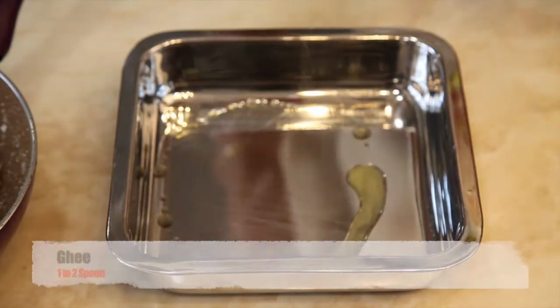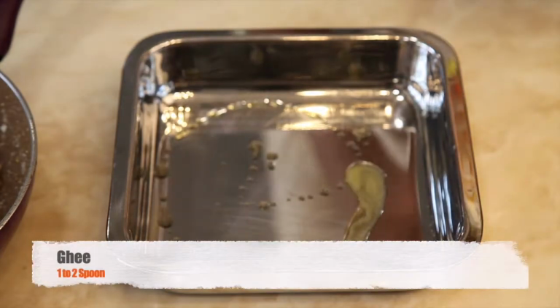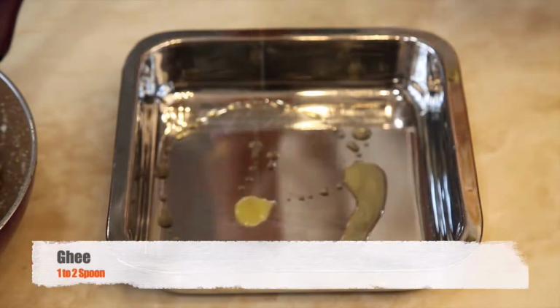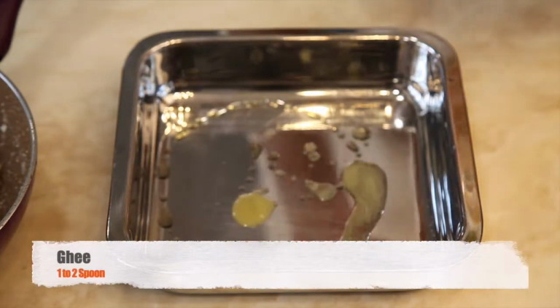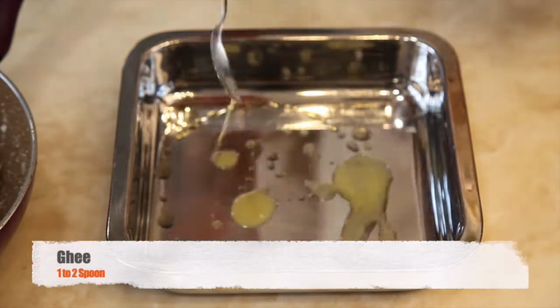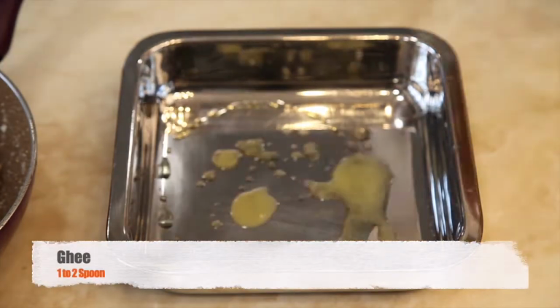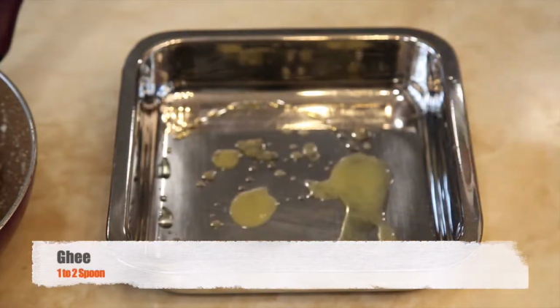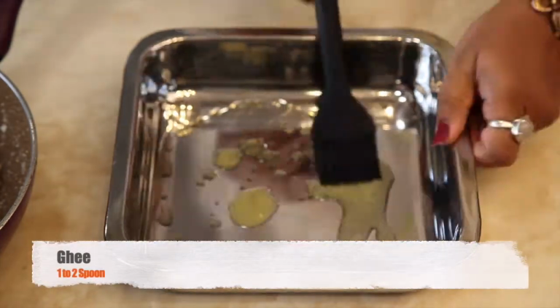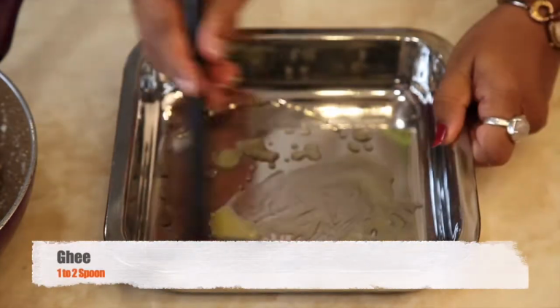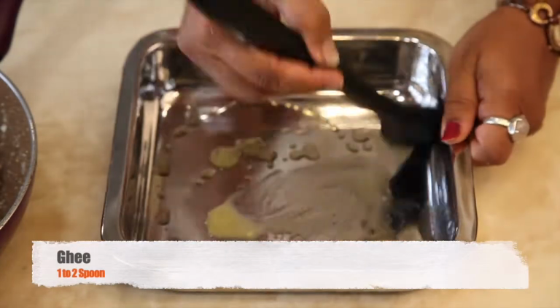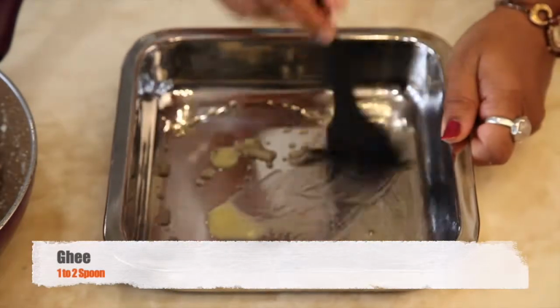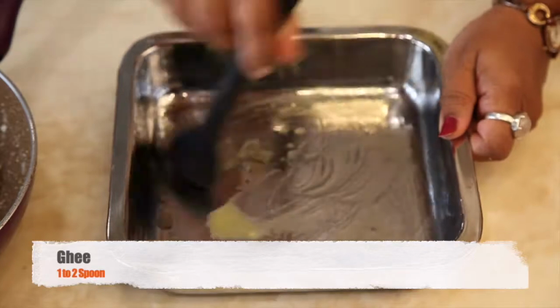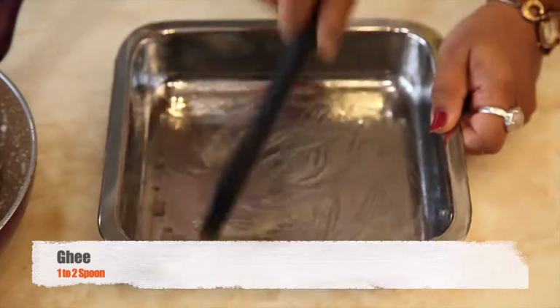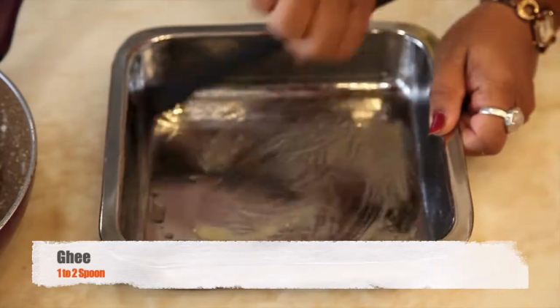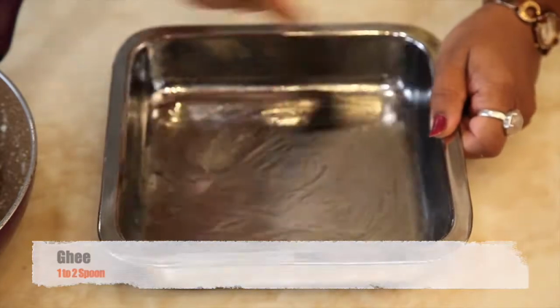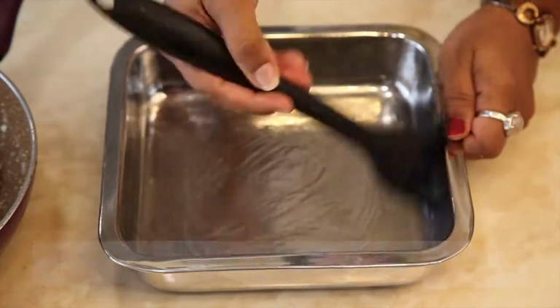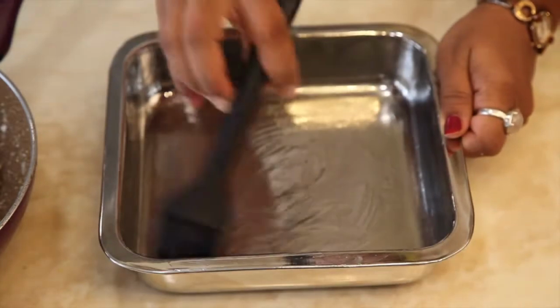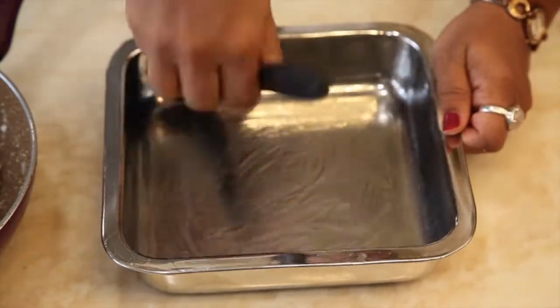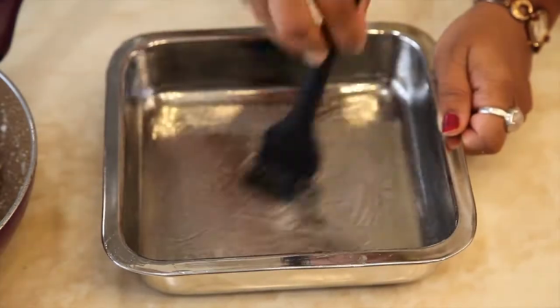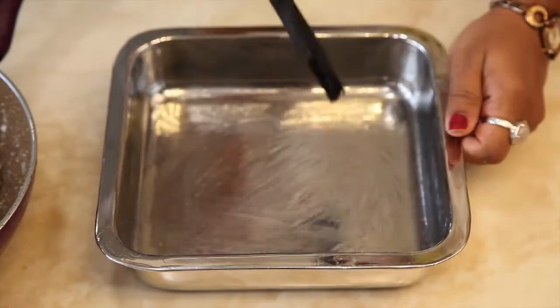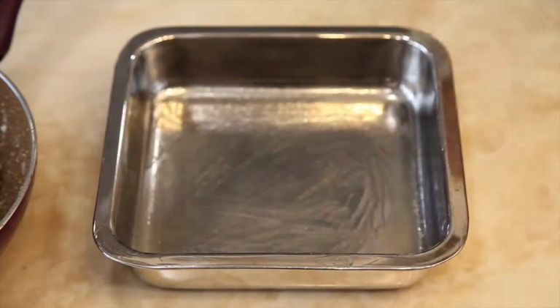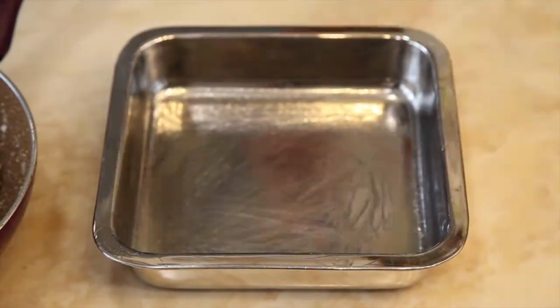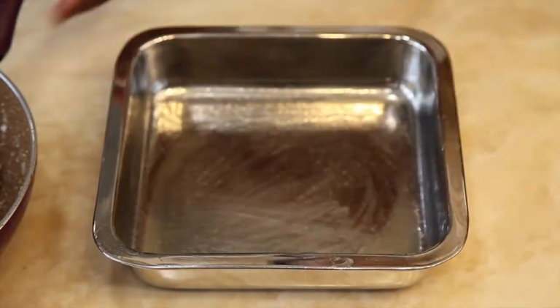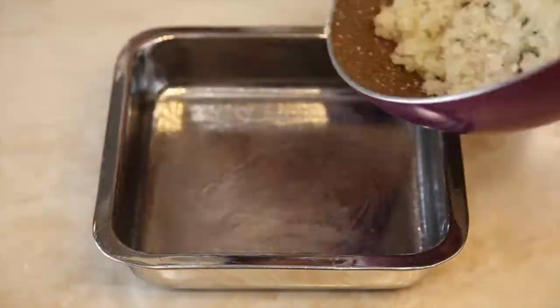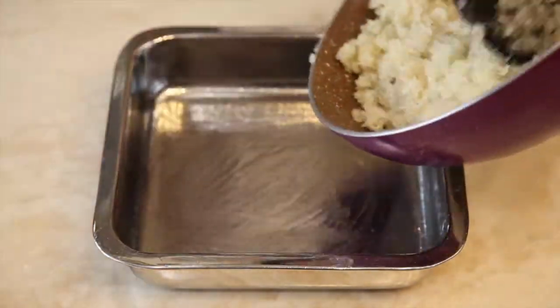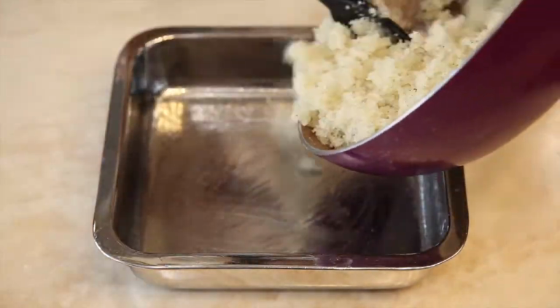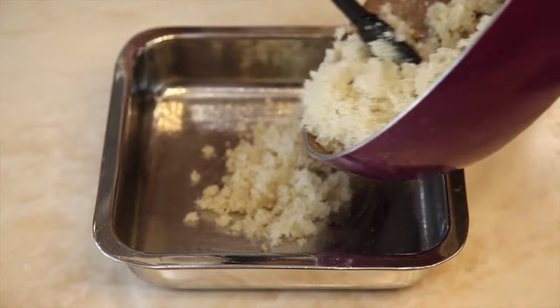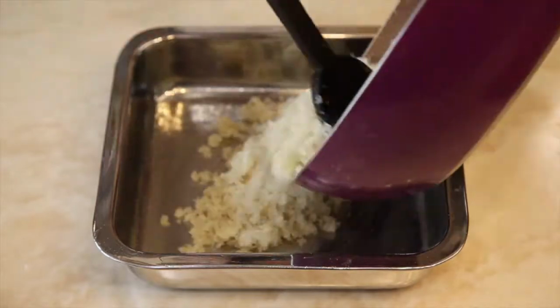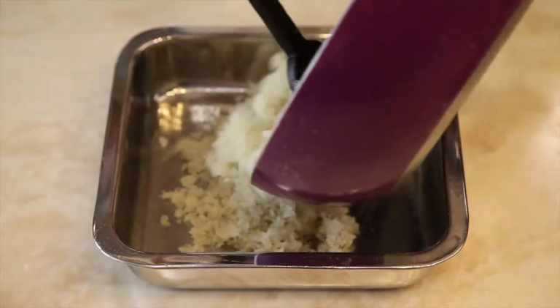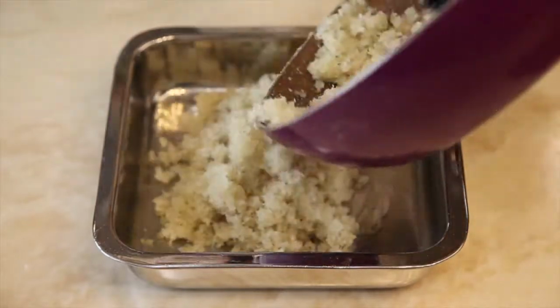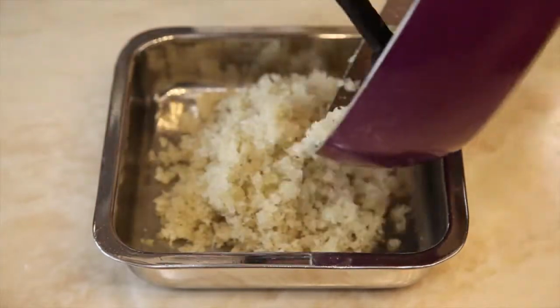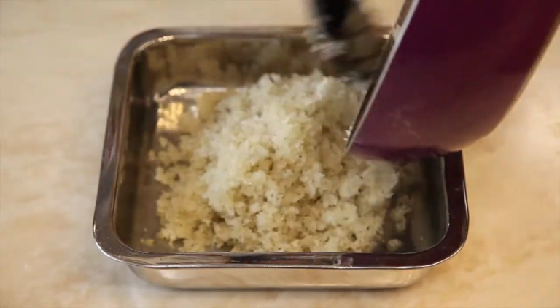In a tray, apply 1-2 spoons of ghee to avoid sticking. Pour the mixture into the same tray and set it evenly.